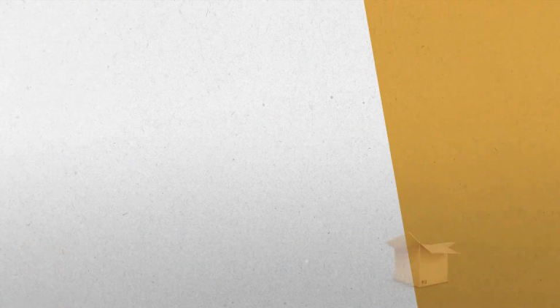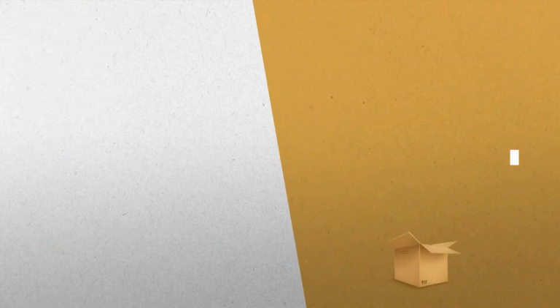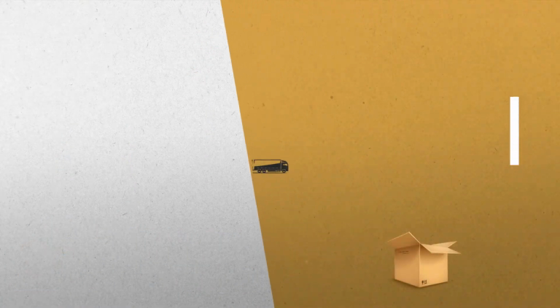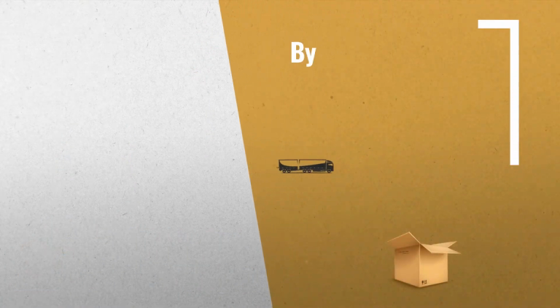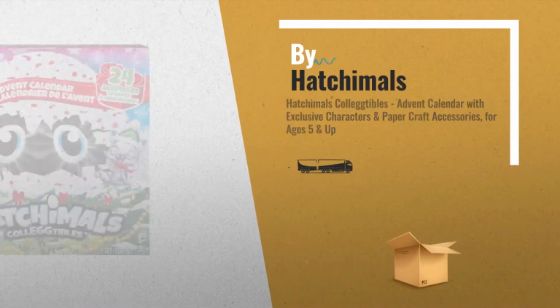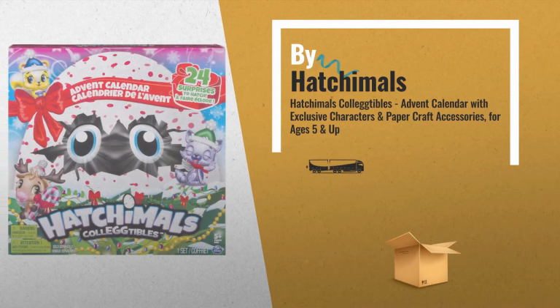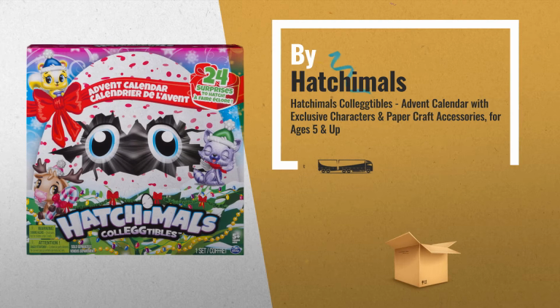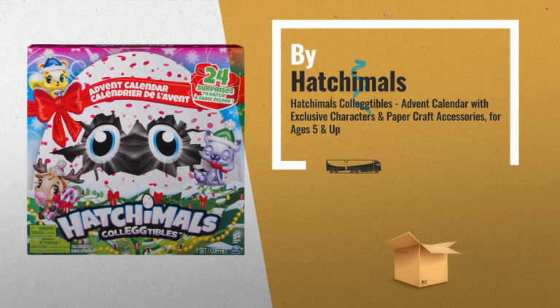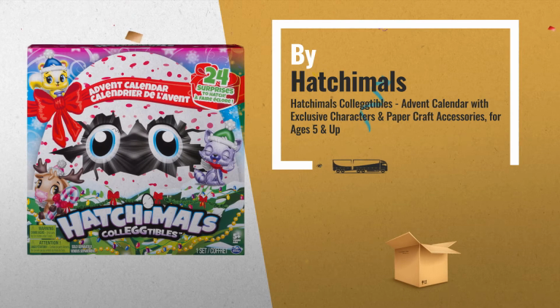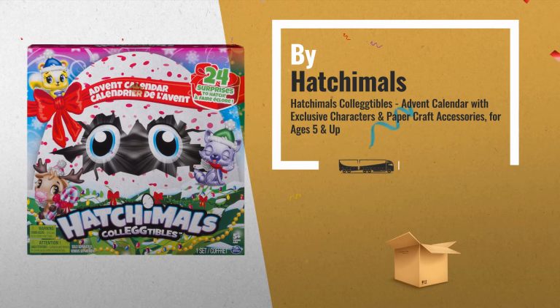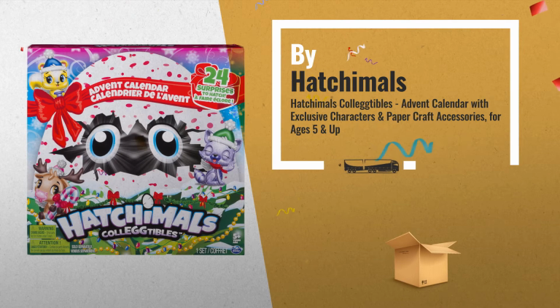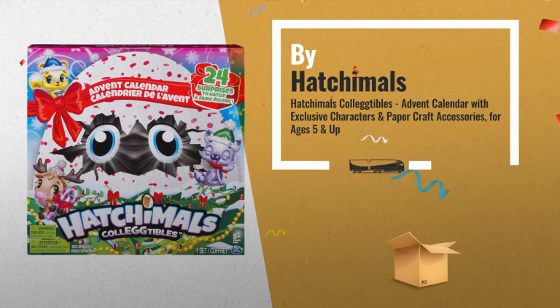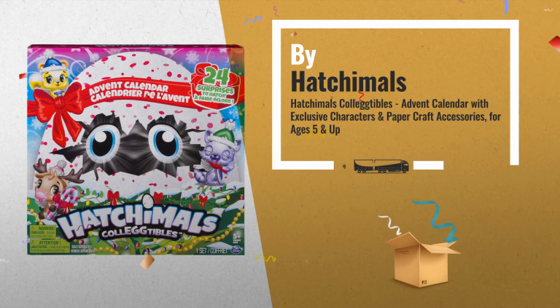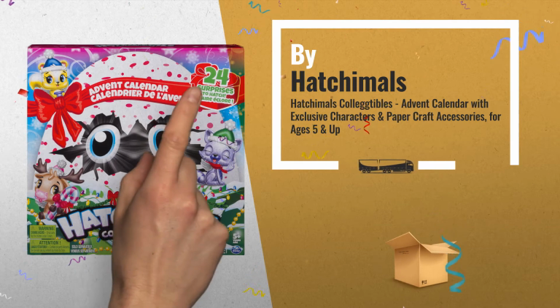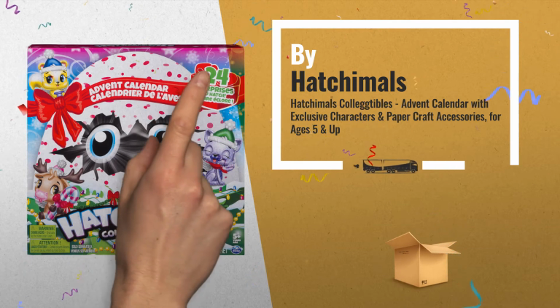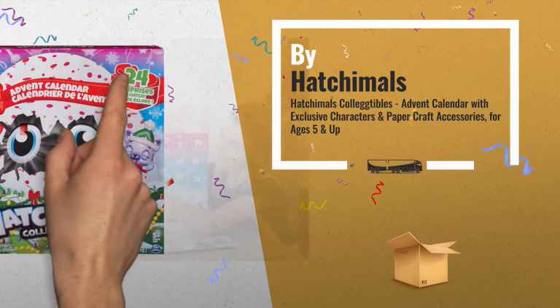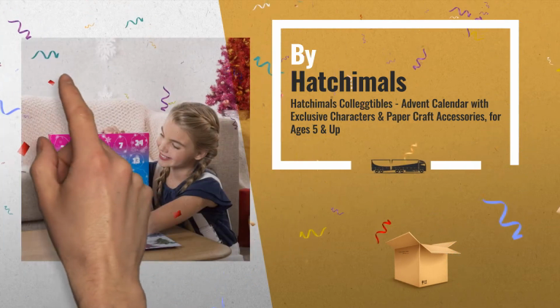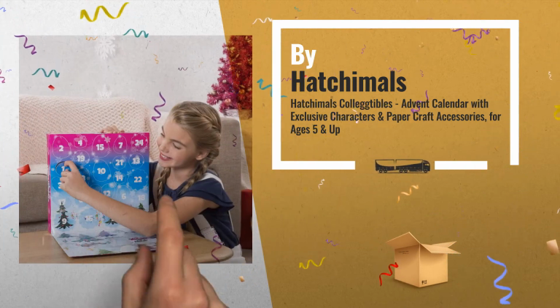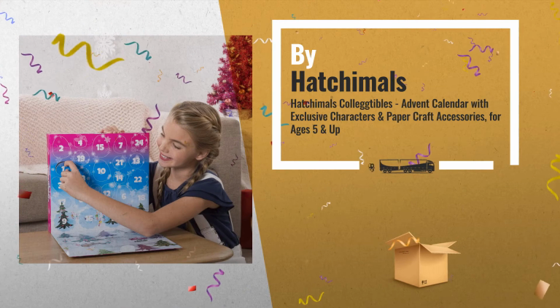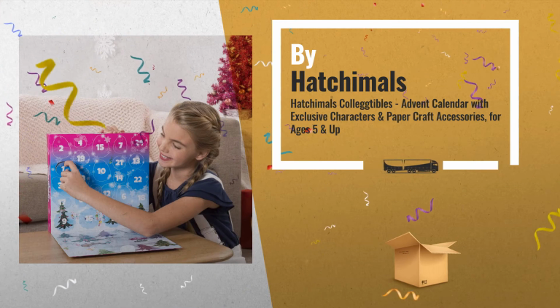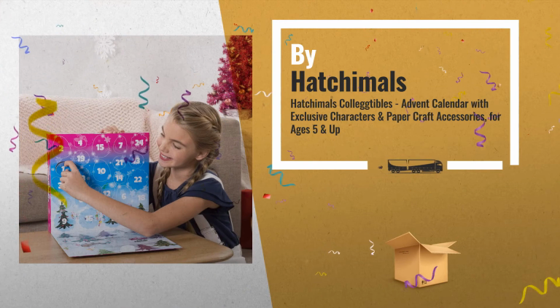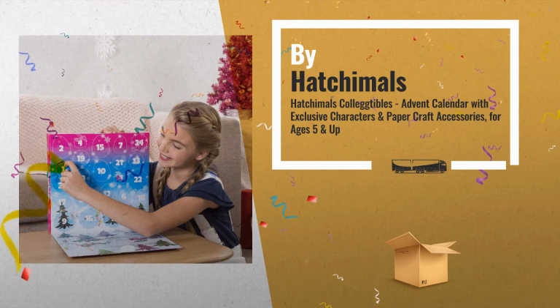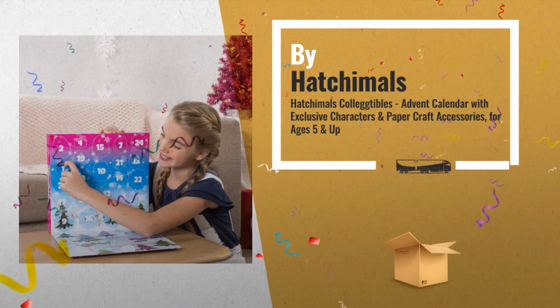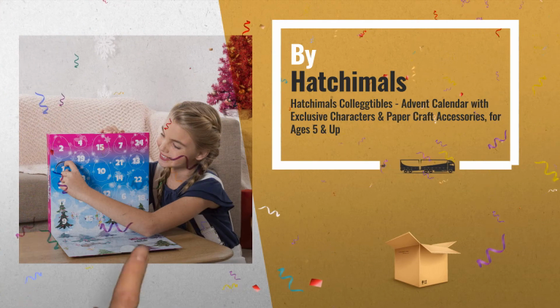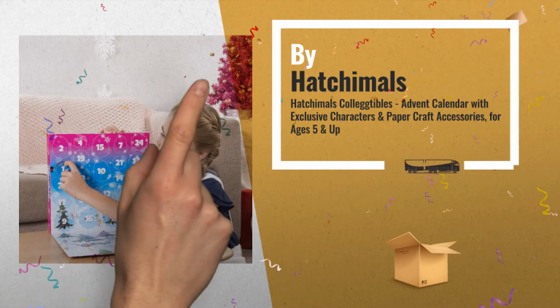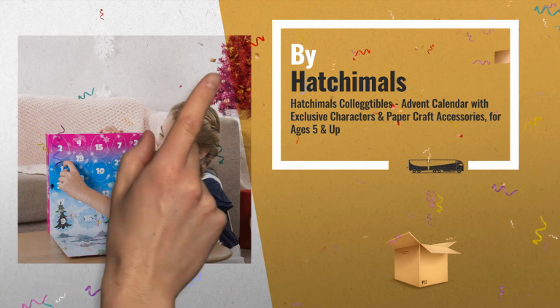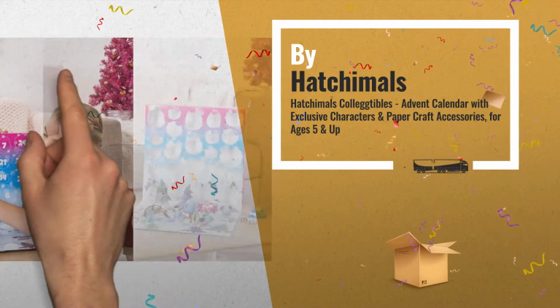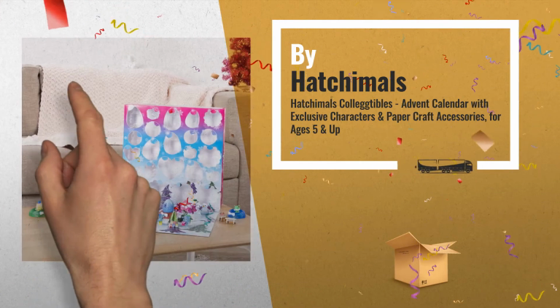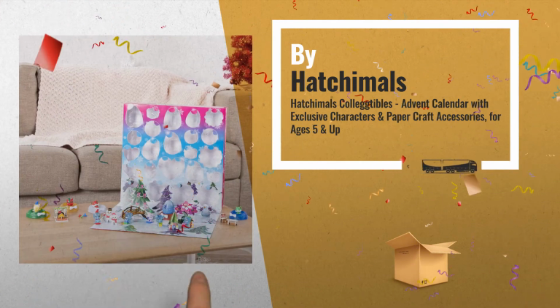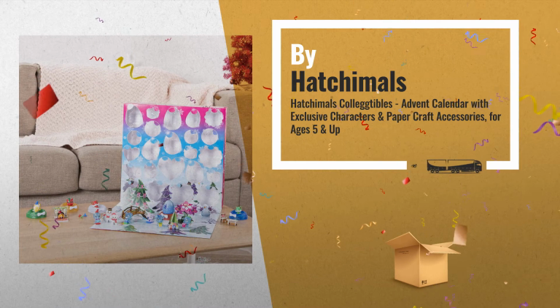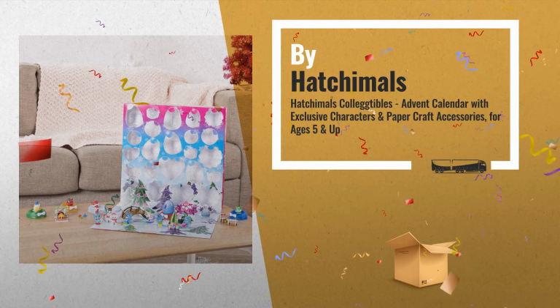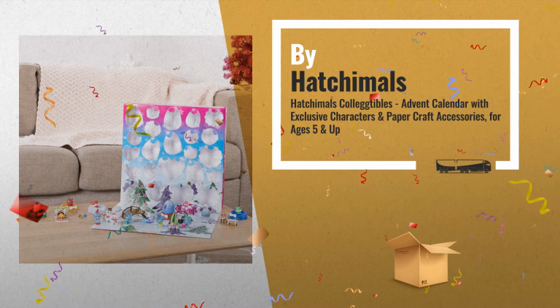Number 7: Introducing the Hatchimals Collectable Advent Calendar, with 50-plus surprises hidden behind 24 tiny doors. There's something new to discover each day, including exclusive characters, by Hatchimals.